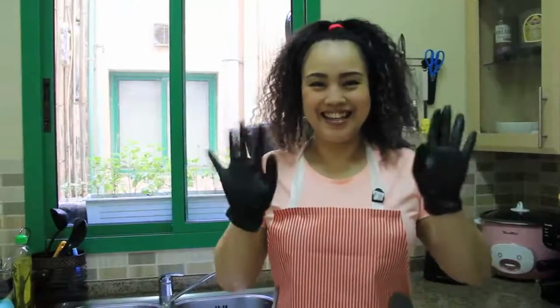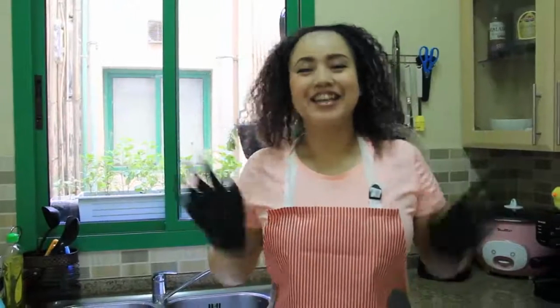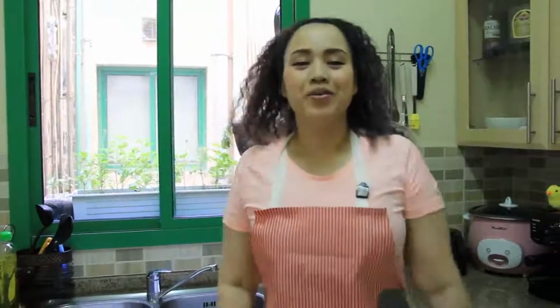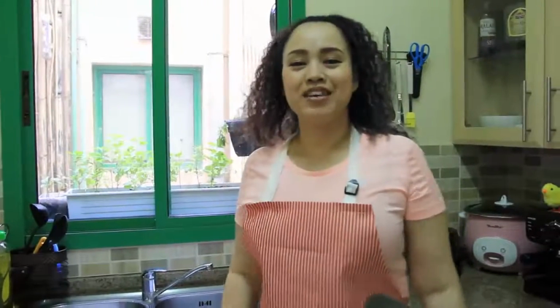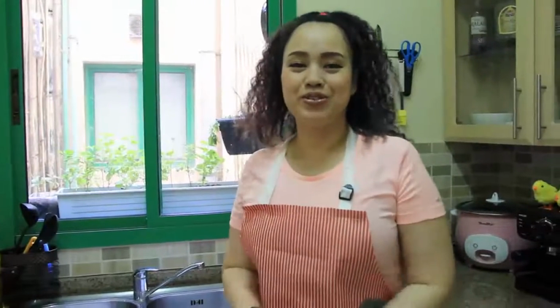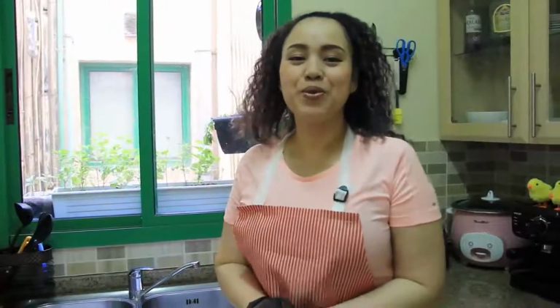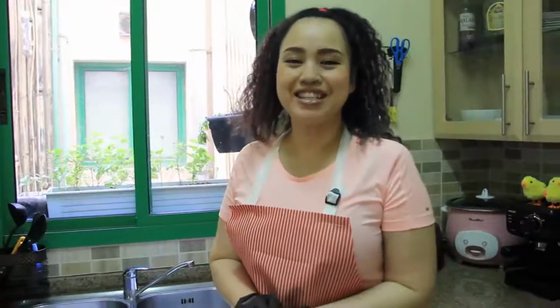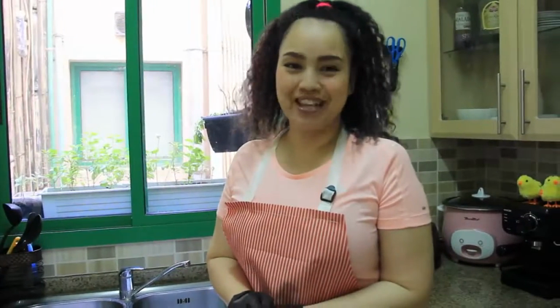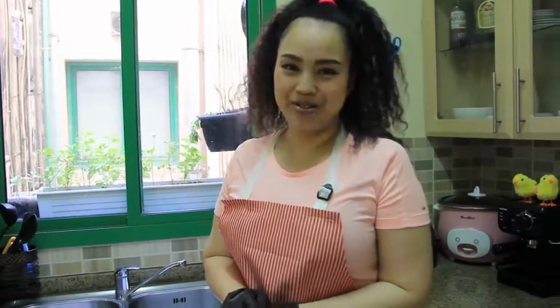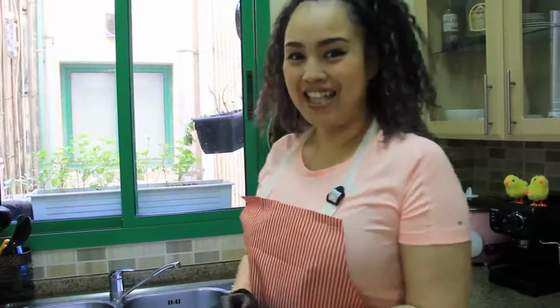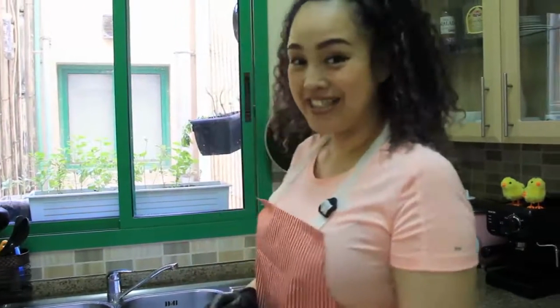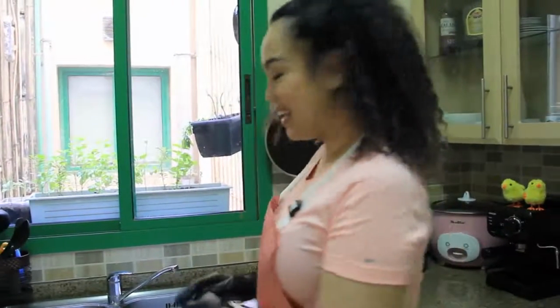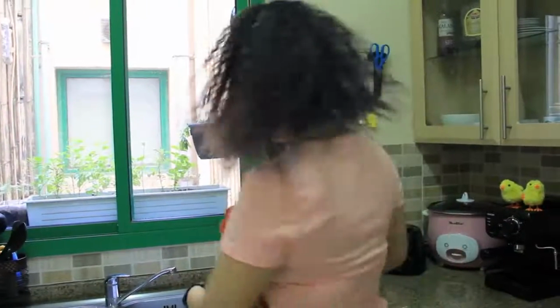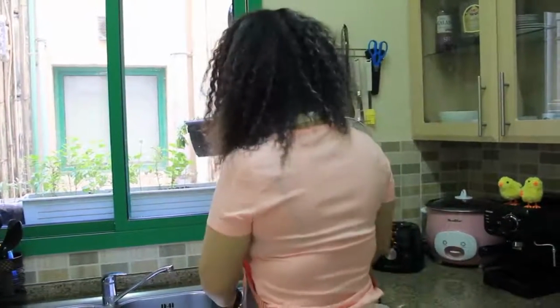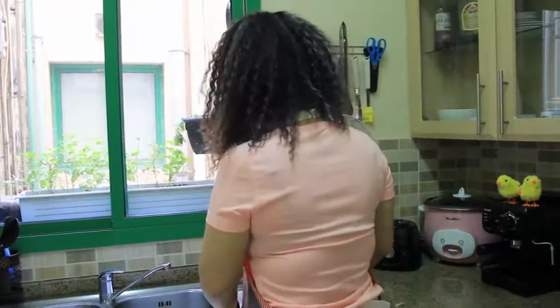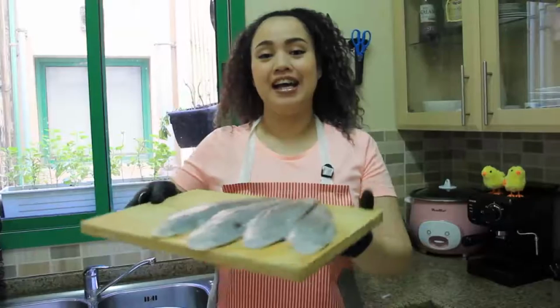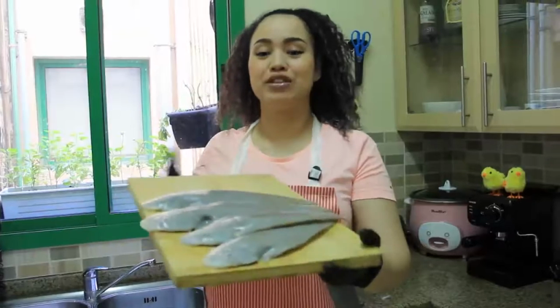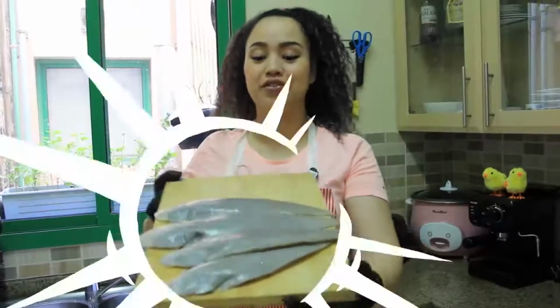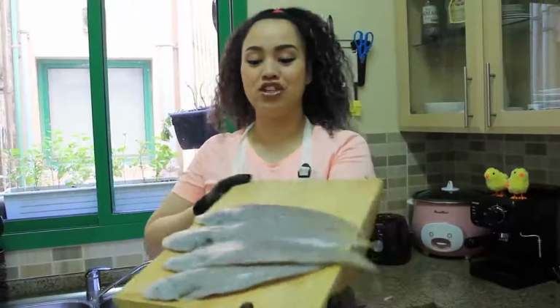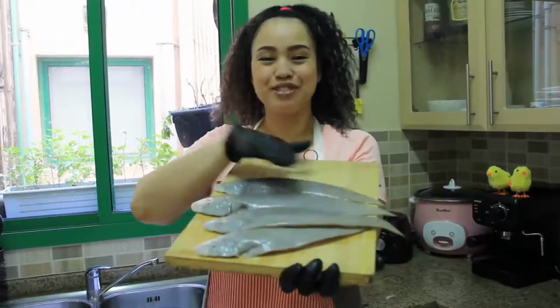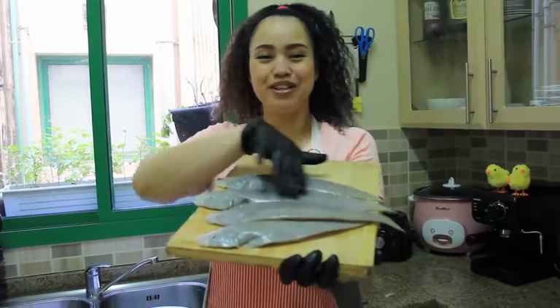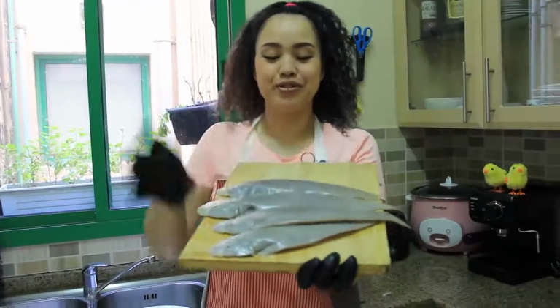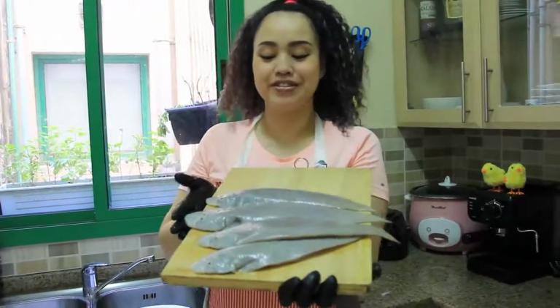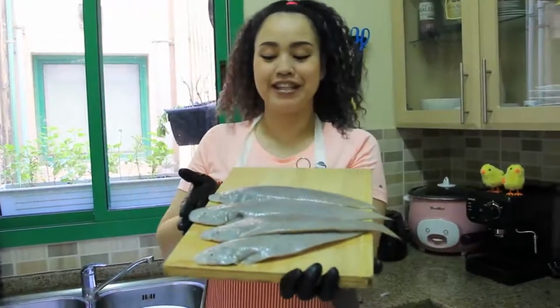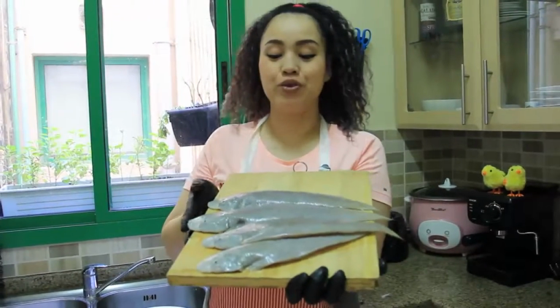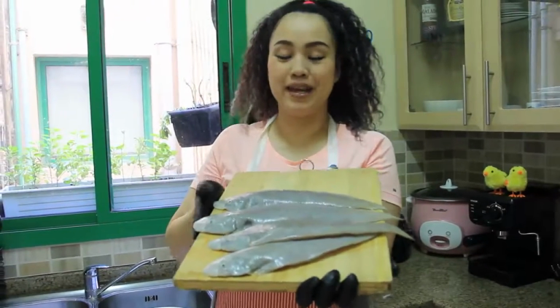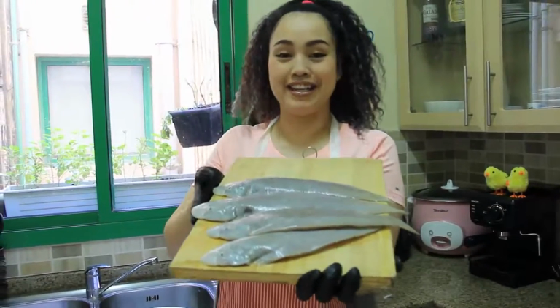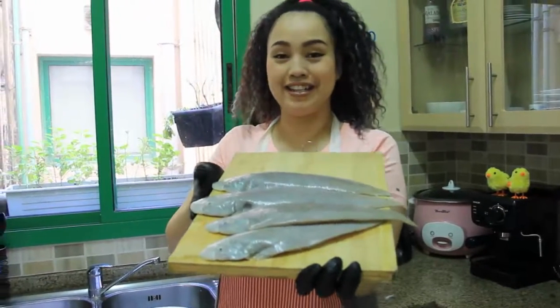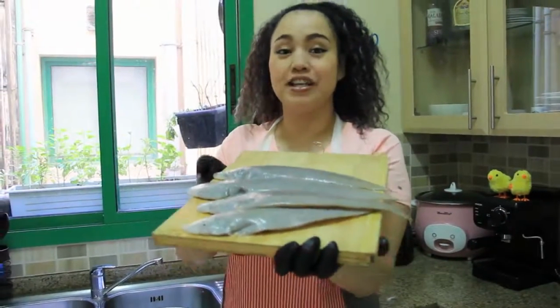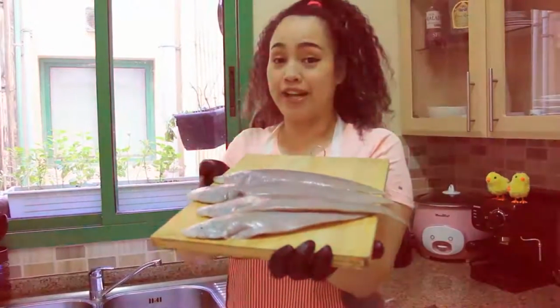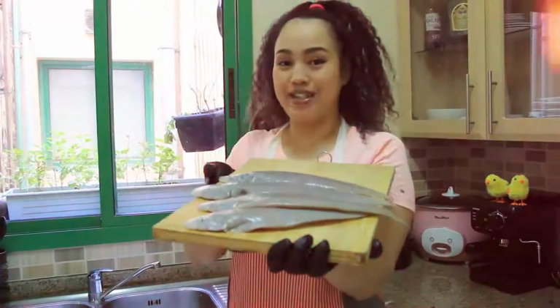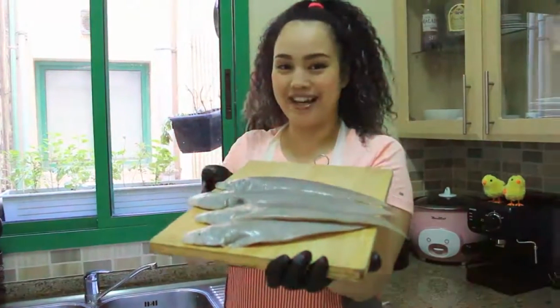Hi, welcome to Moodychip channel. Today I have a tongue fish — it's beautiful. I will make it deep-fried with garlic.